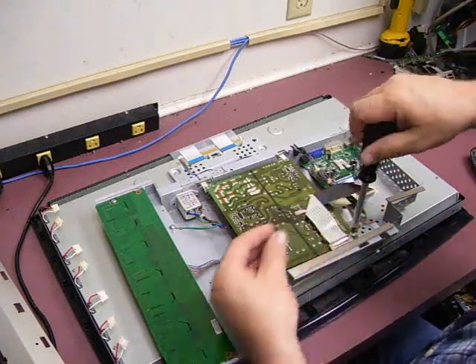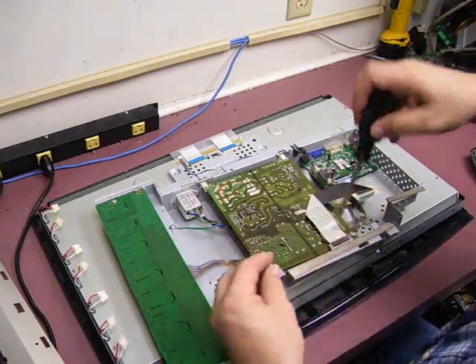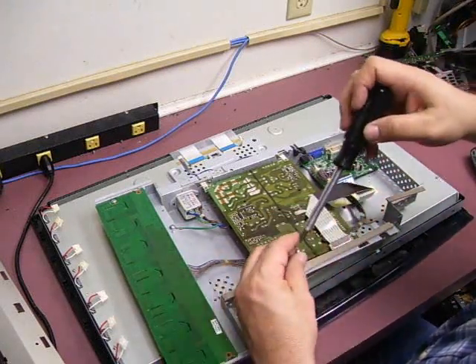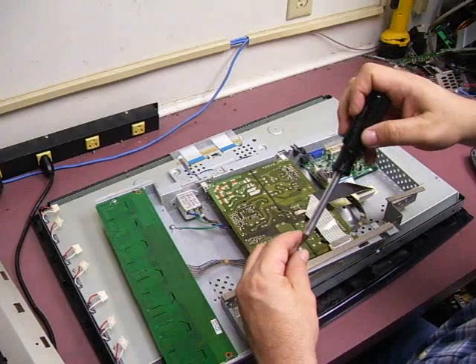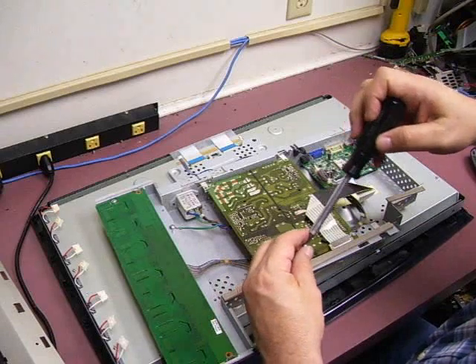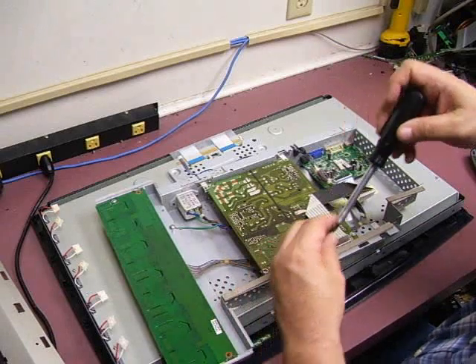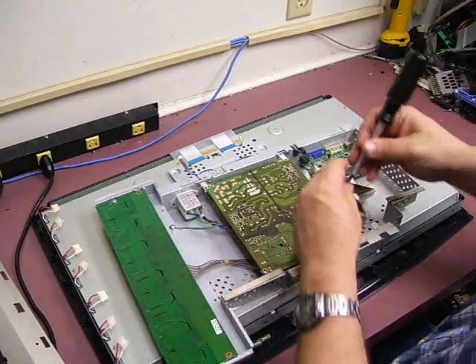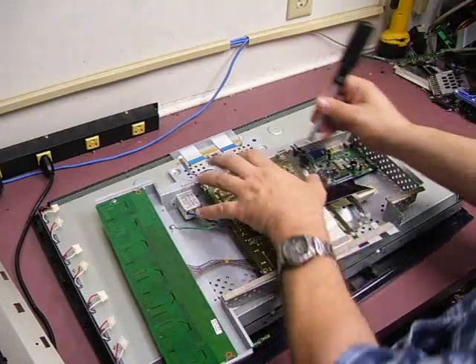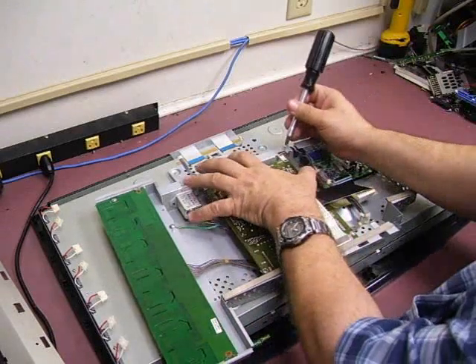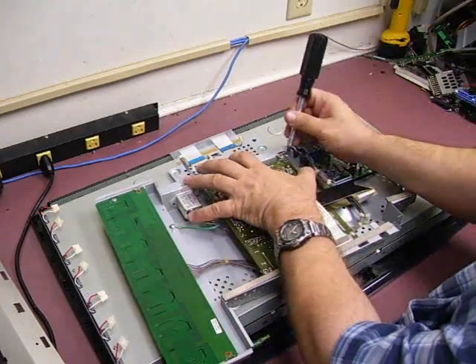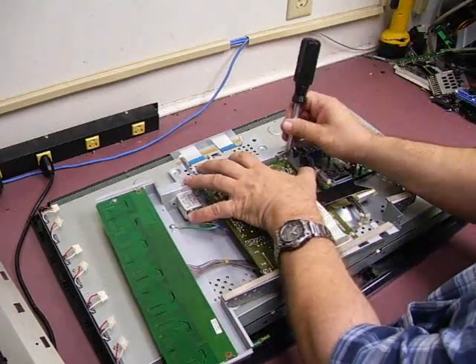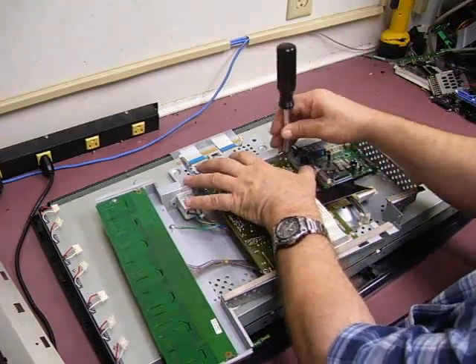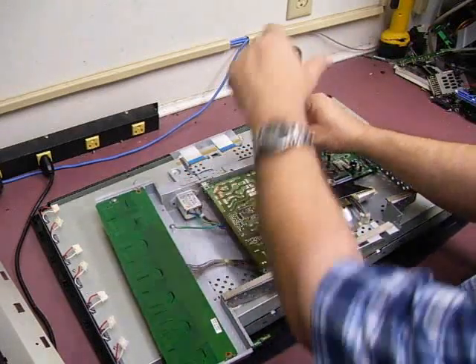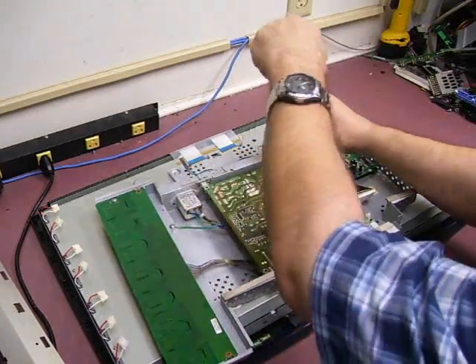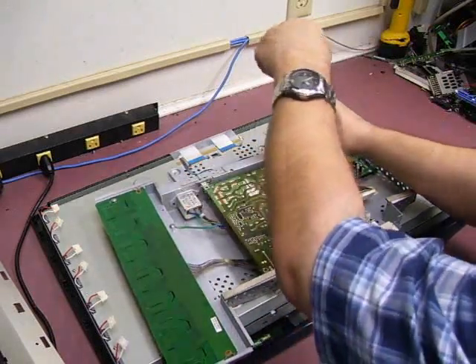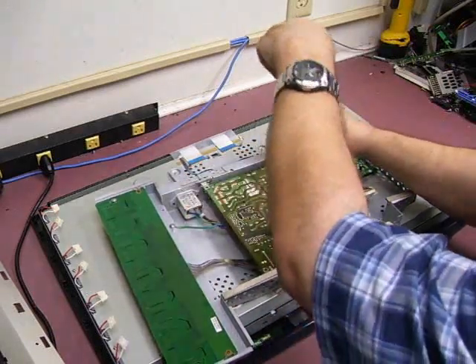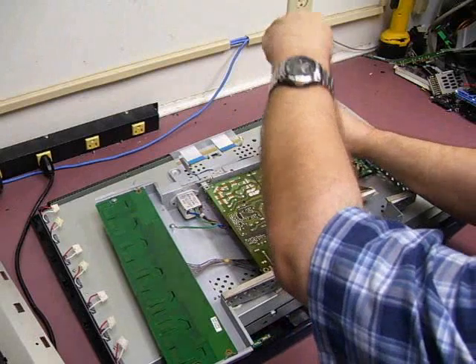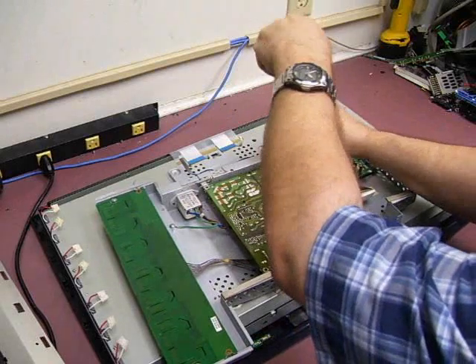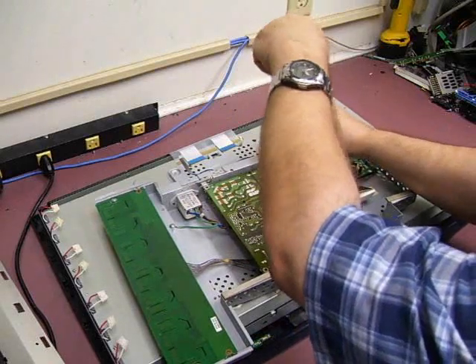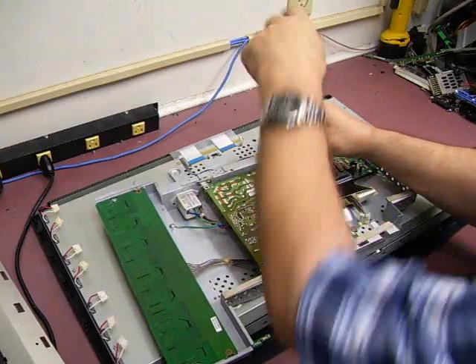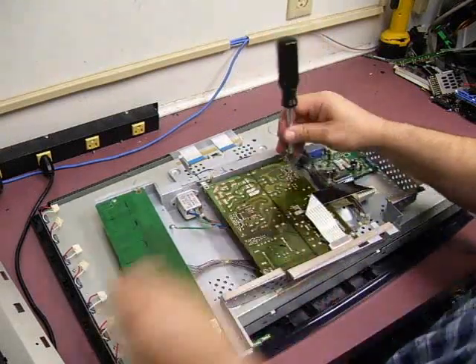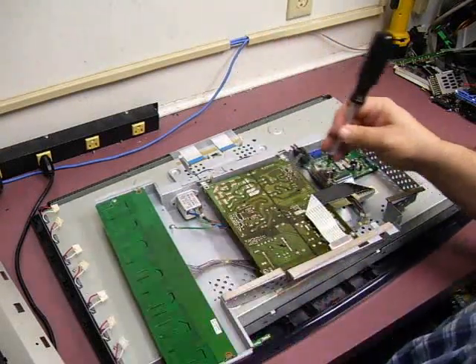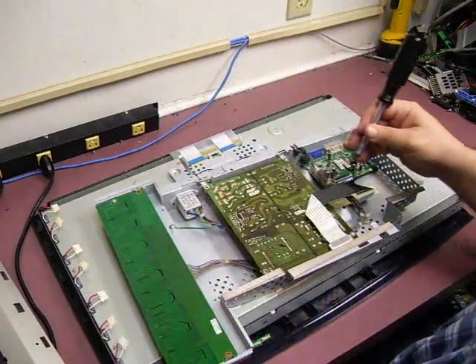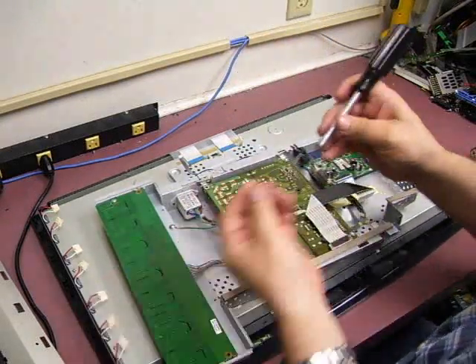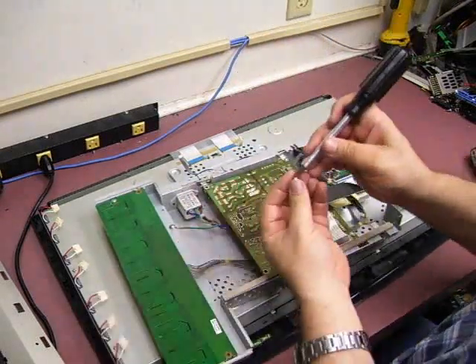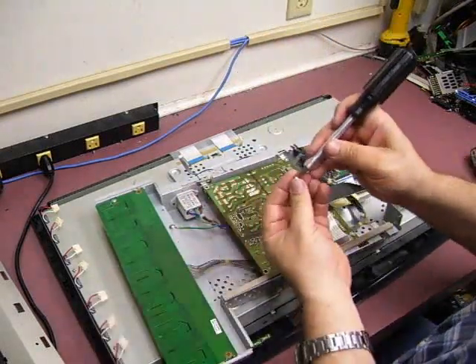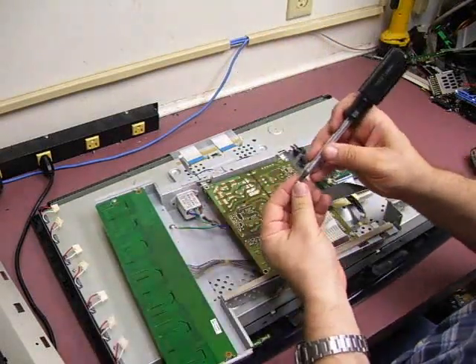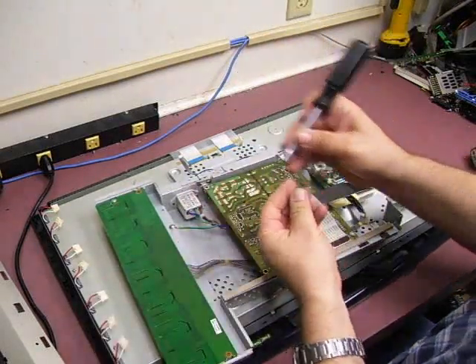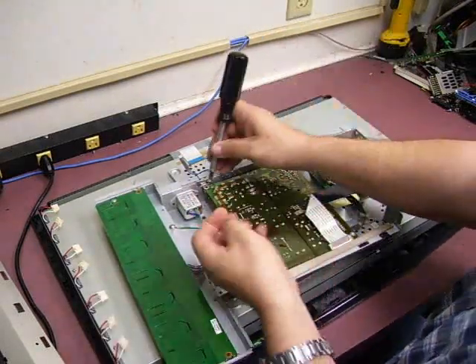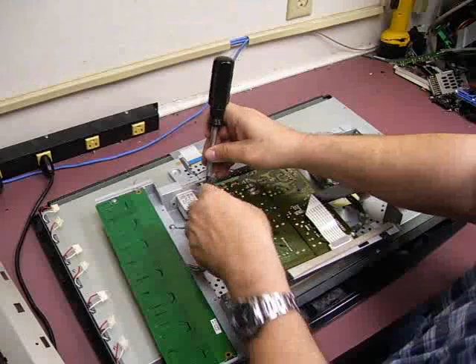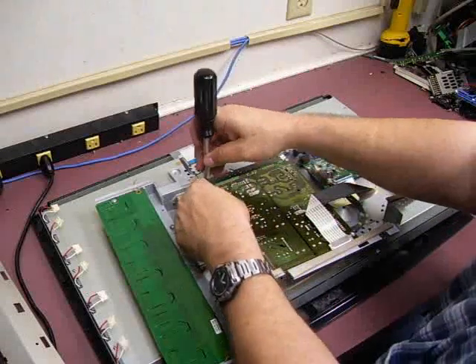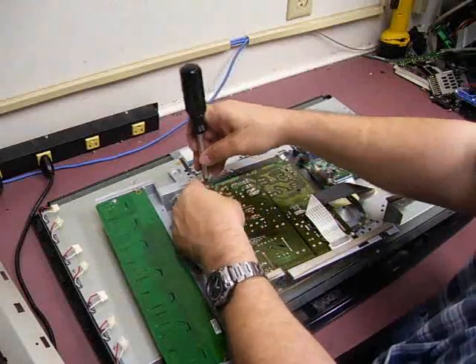You also want to make sure that you put all of the screws on the power supply board back in. That's what grounds the board to the chassis and prevents electrical shock hazards.